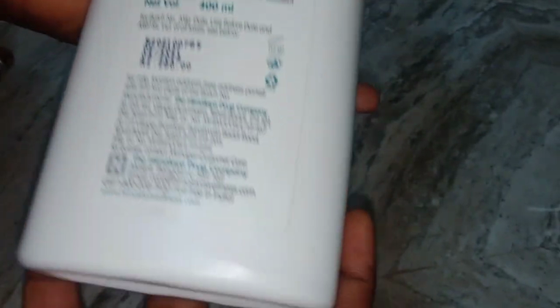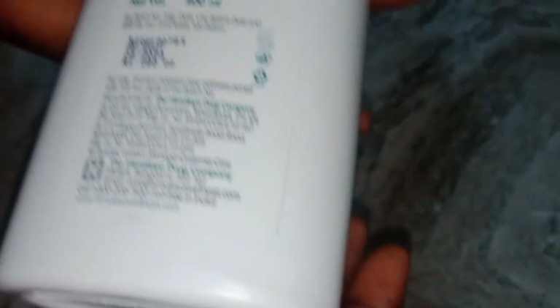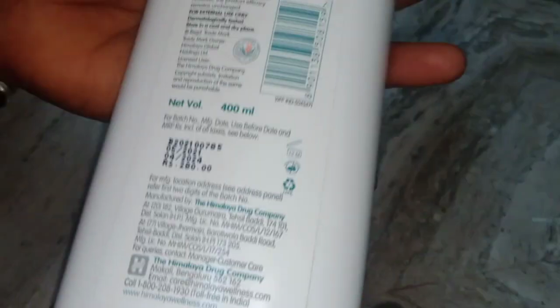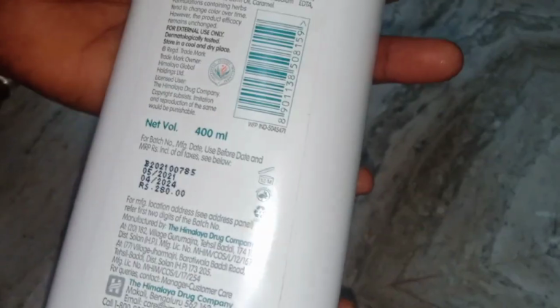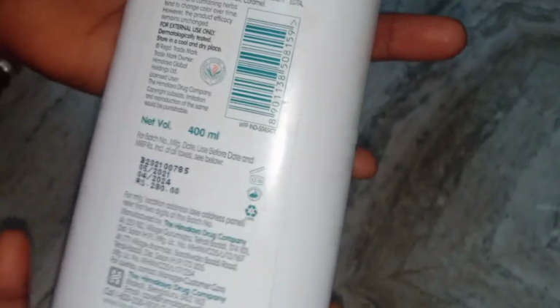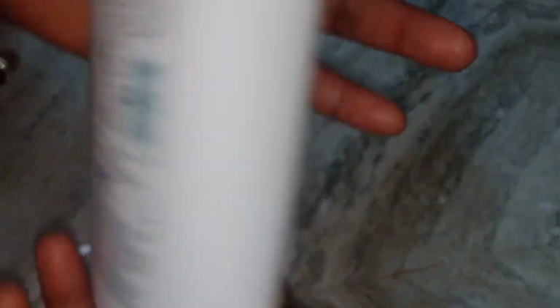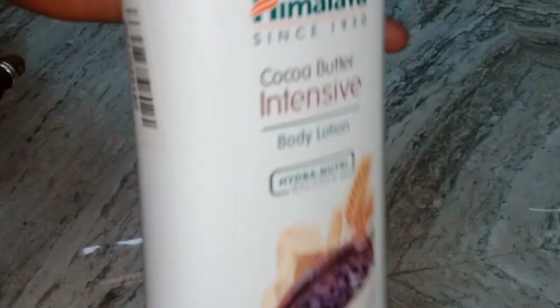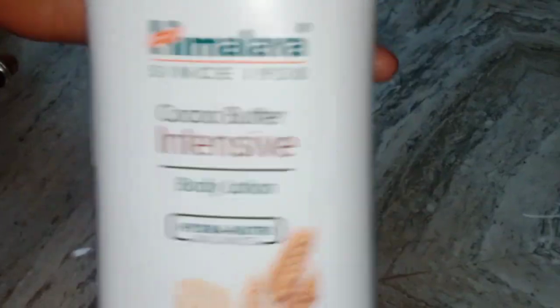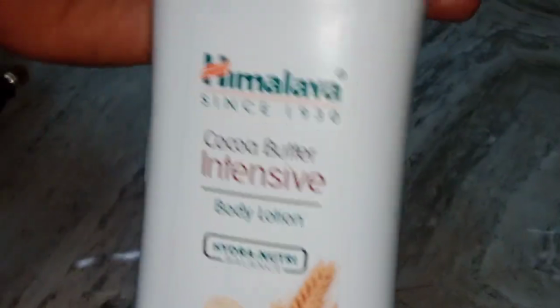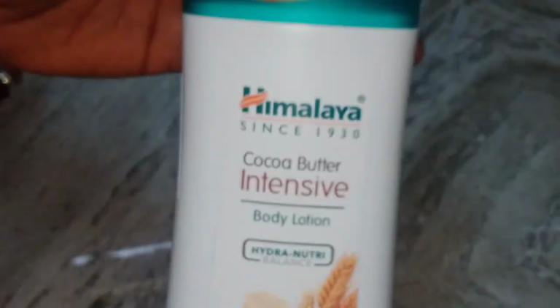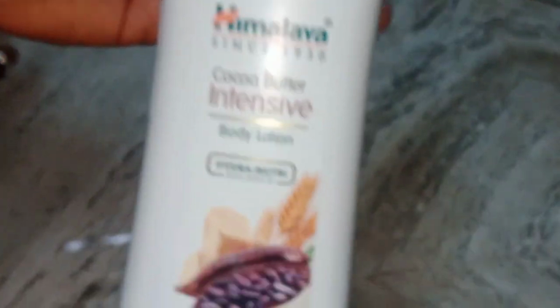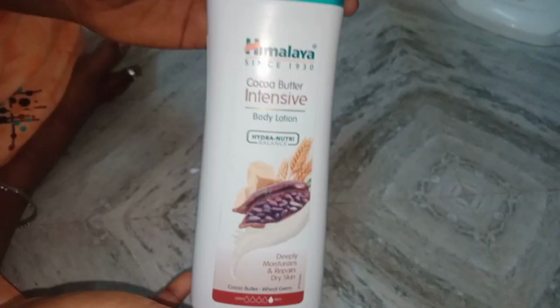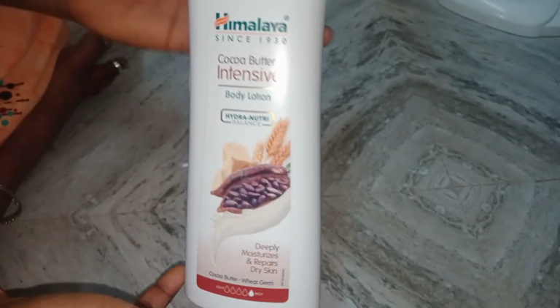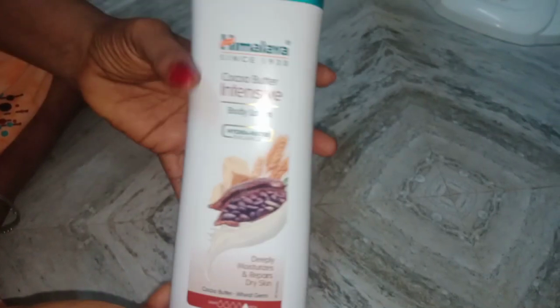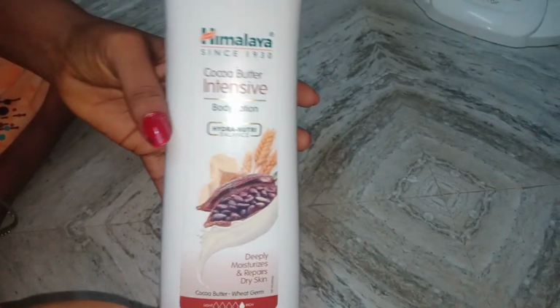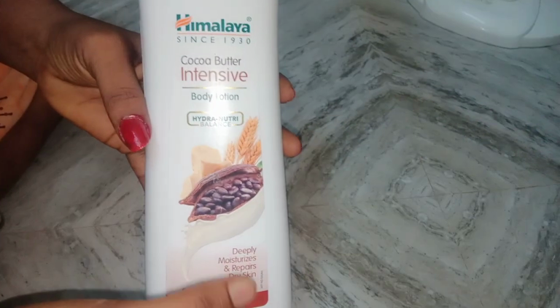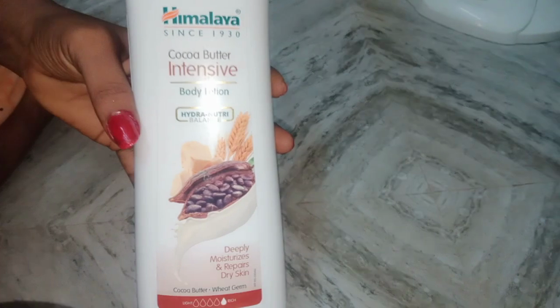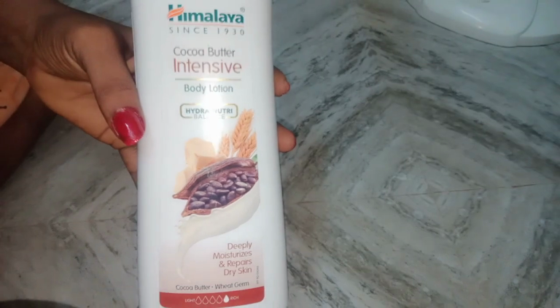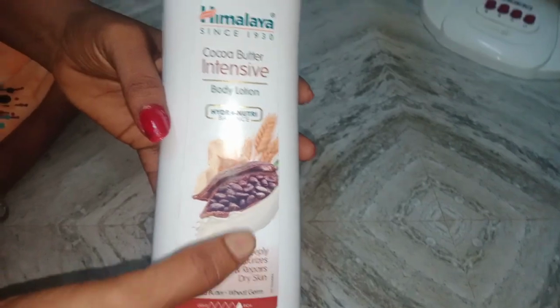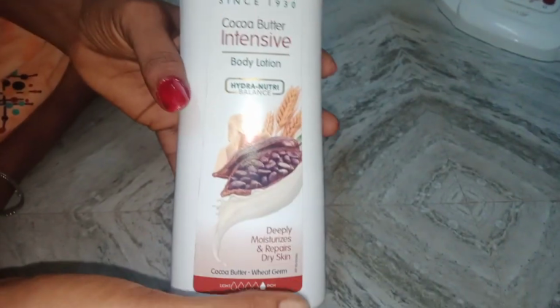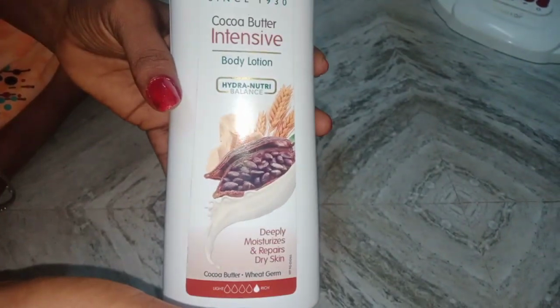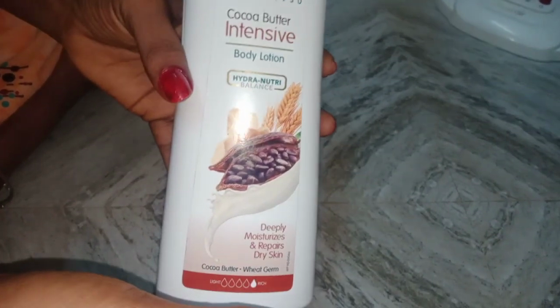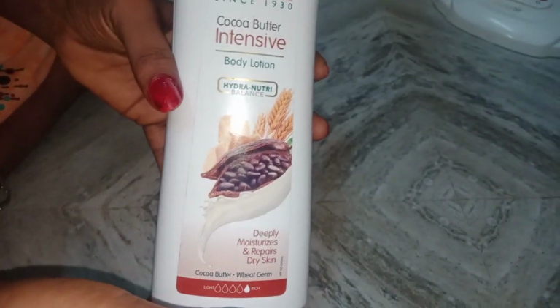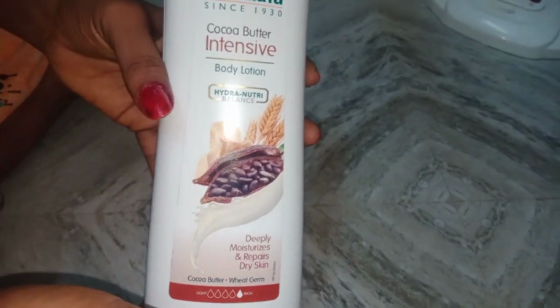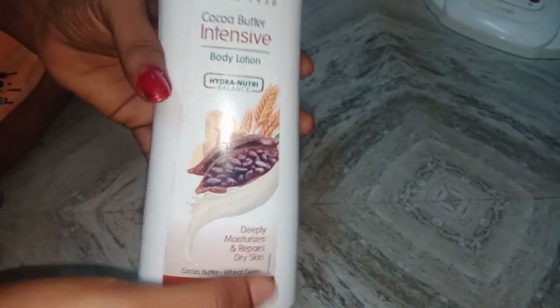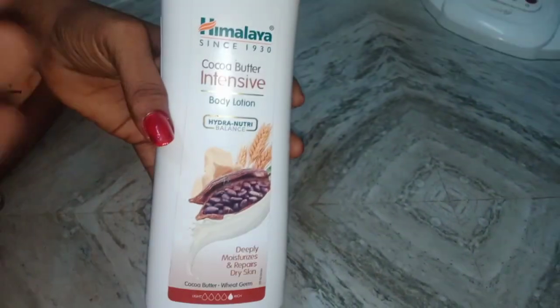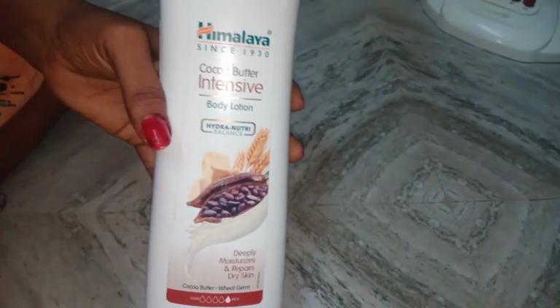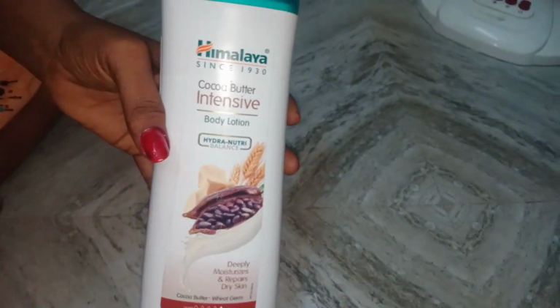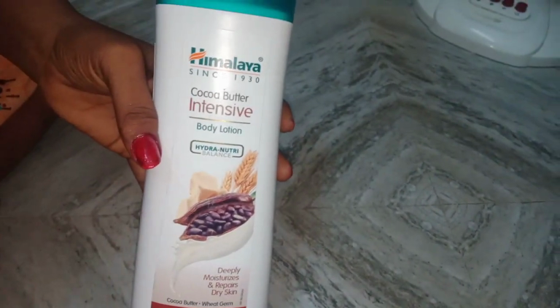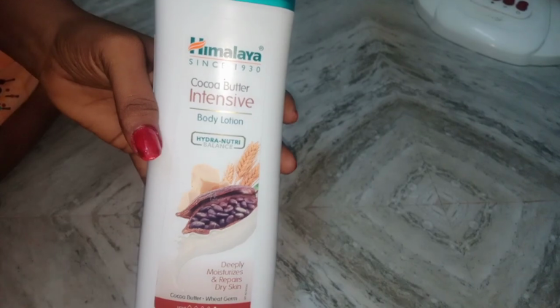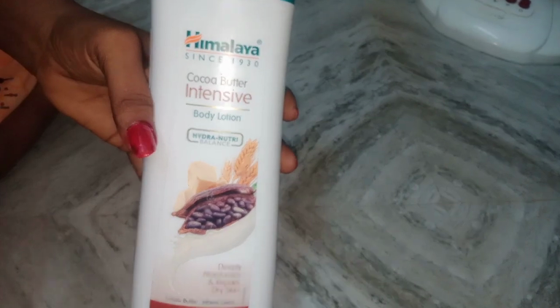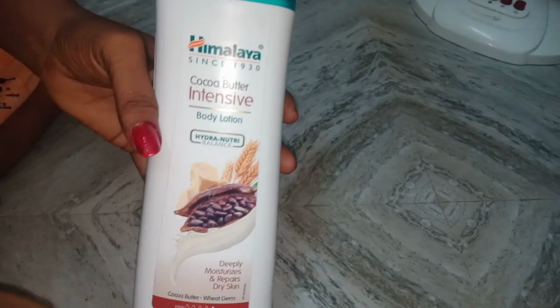If you look at this, it's good for dry skin. You can use it on all skin types and get all the benefits of this product.